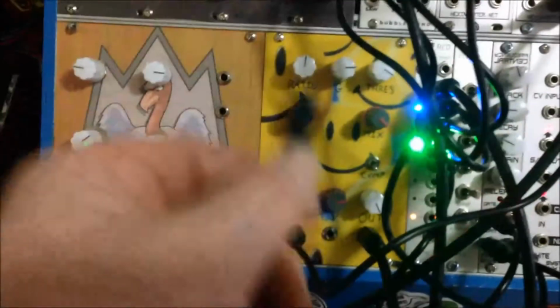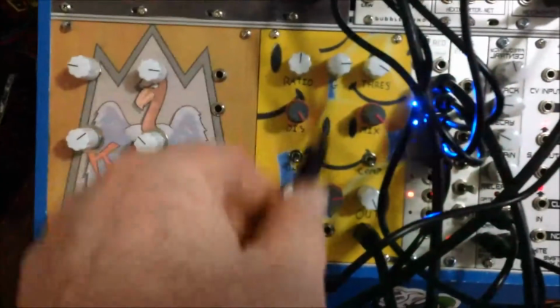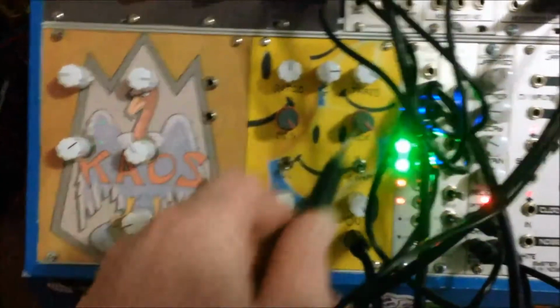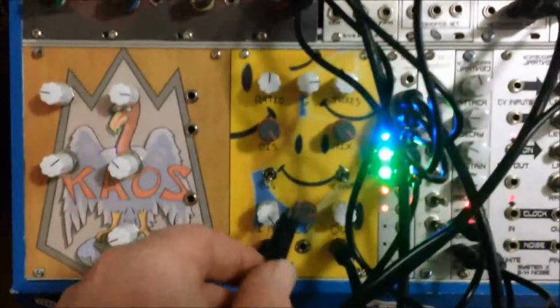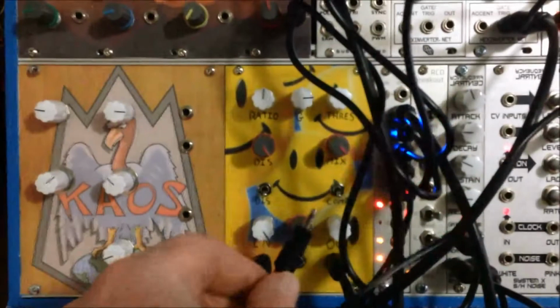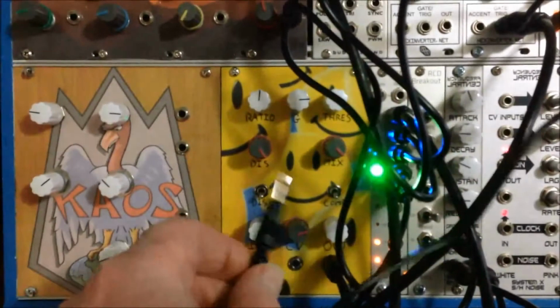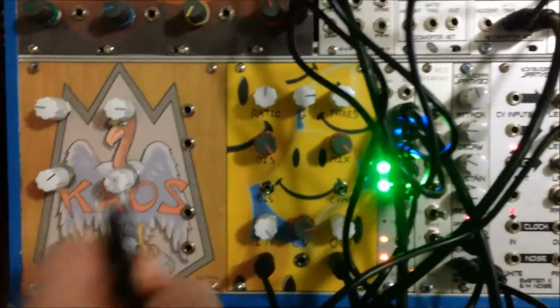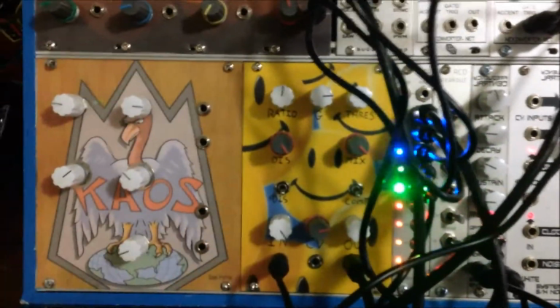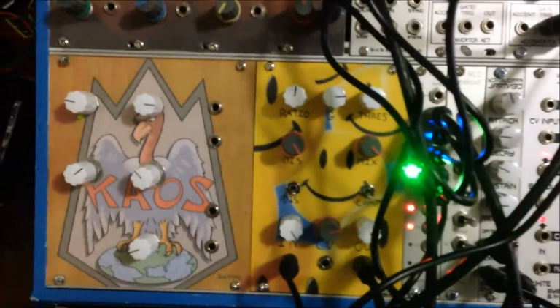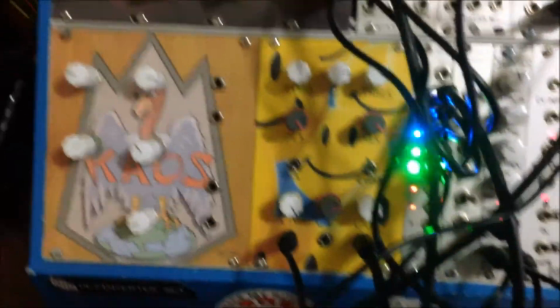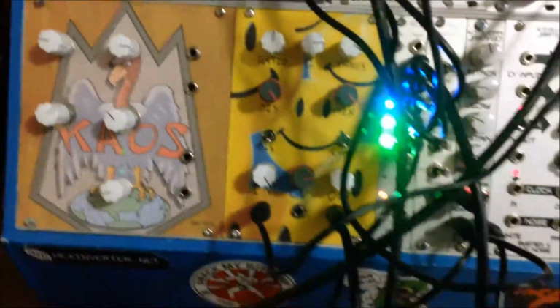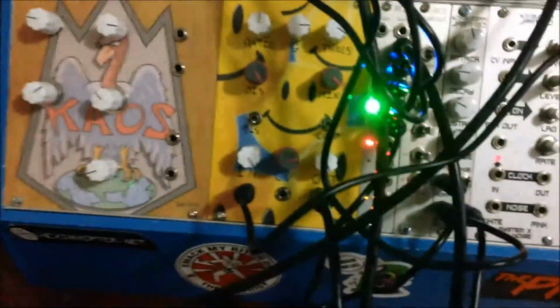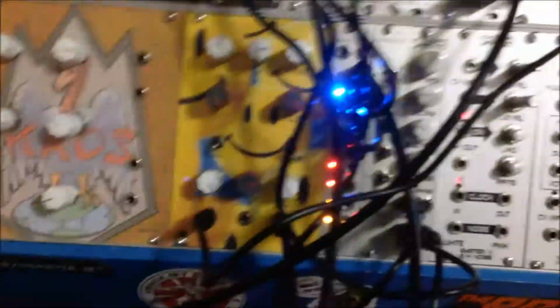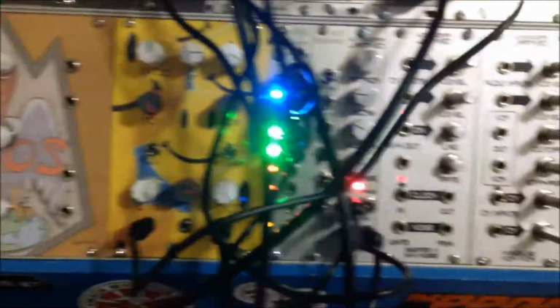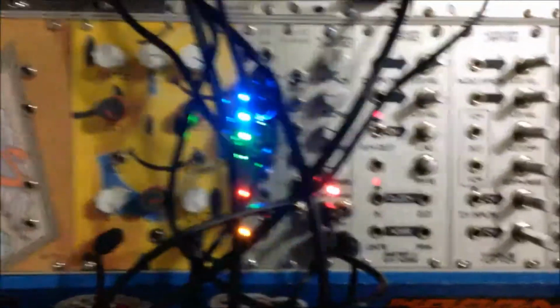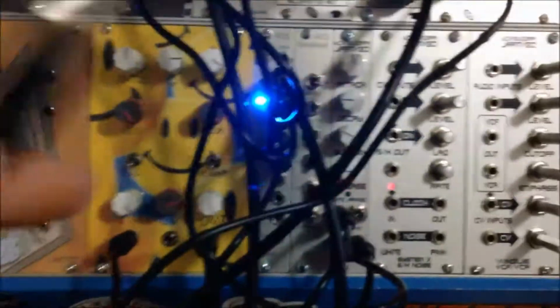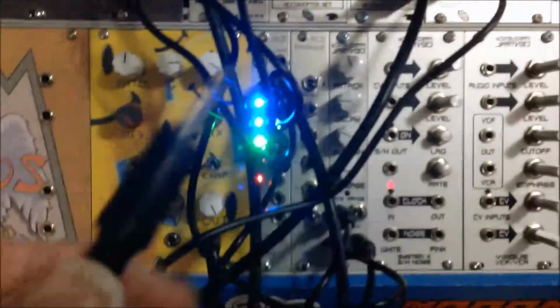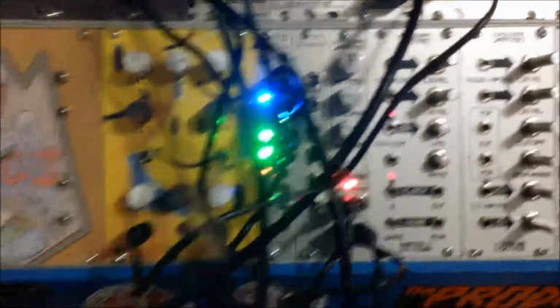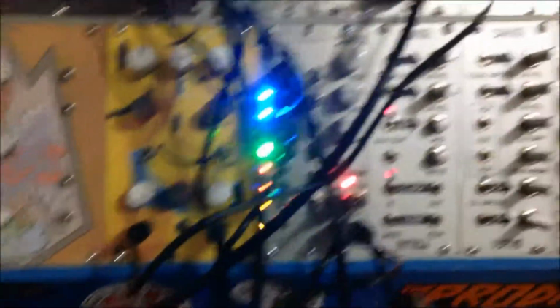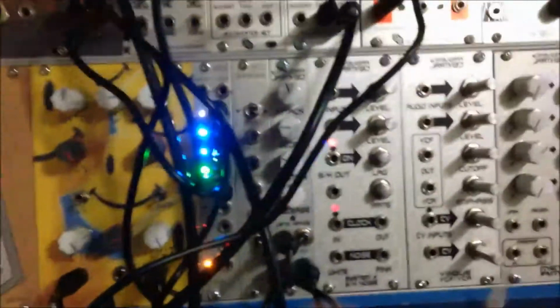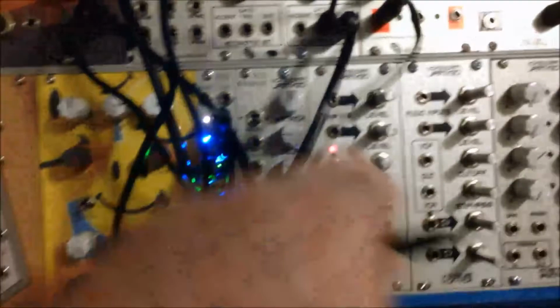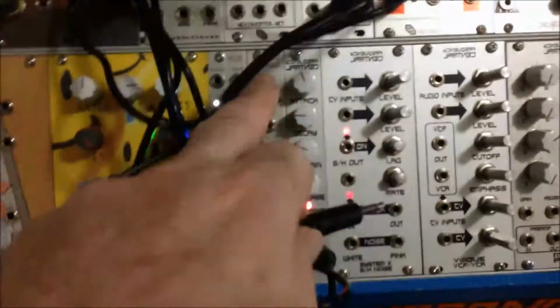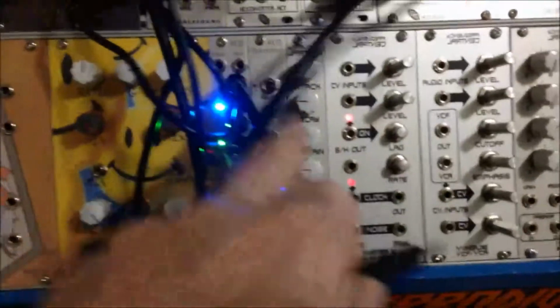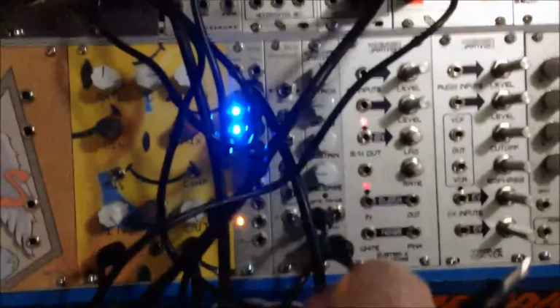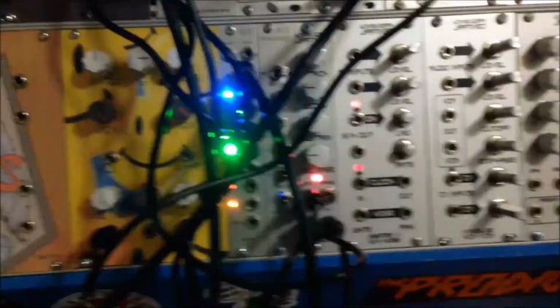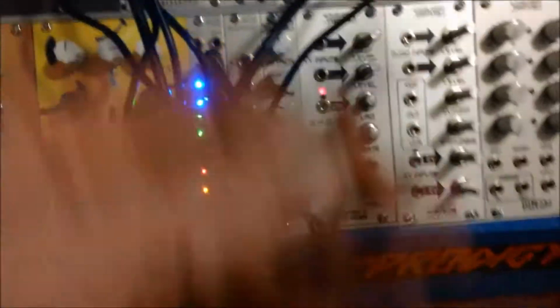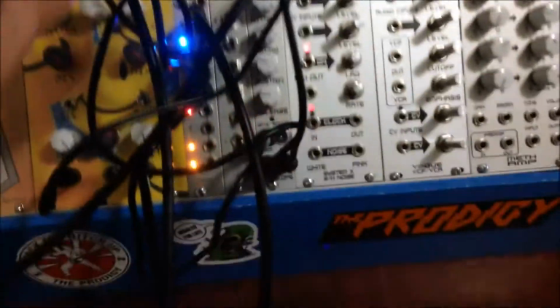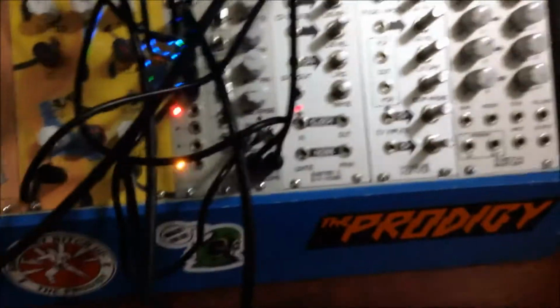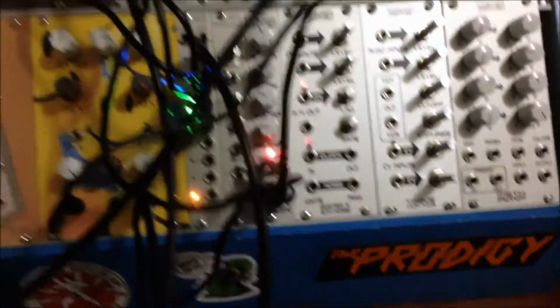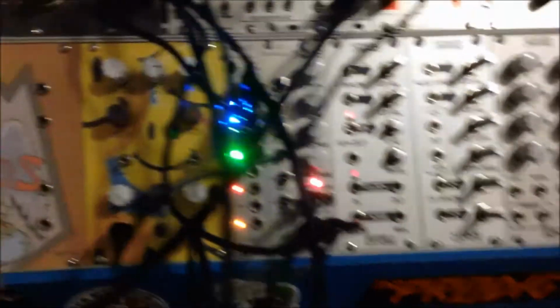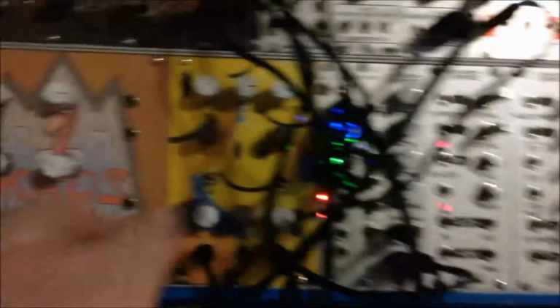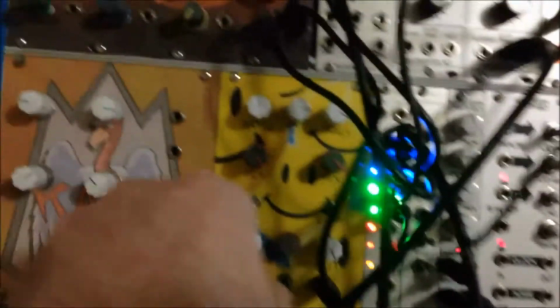So now we'll put the CV in. The CV's coming out of the Frequency Central envelope generator.